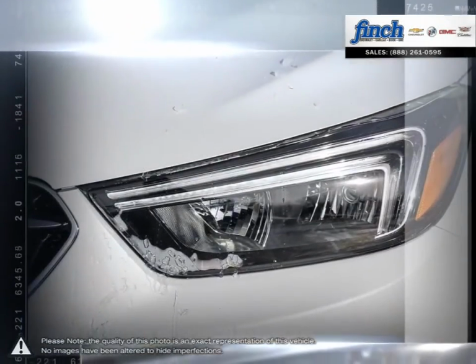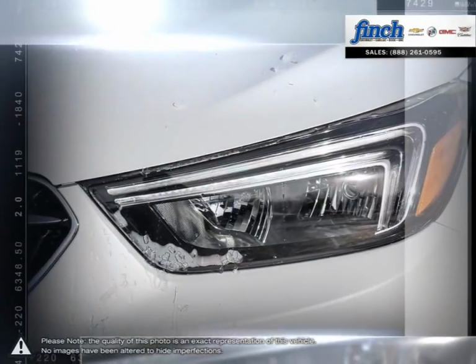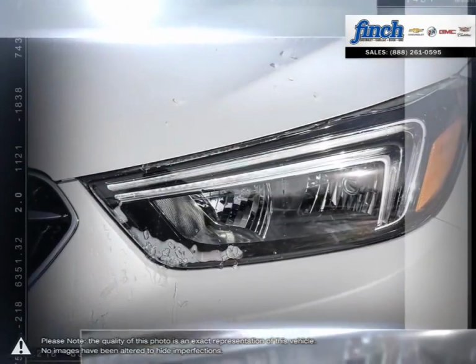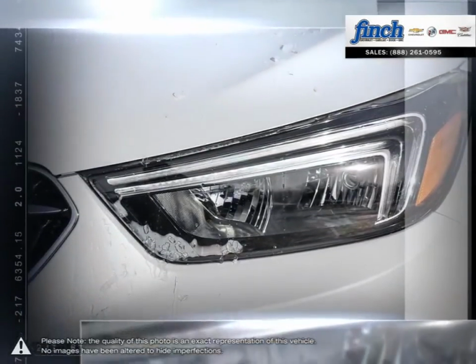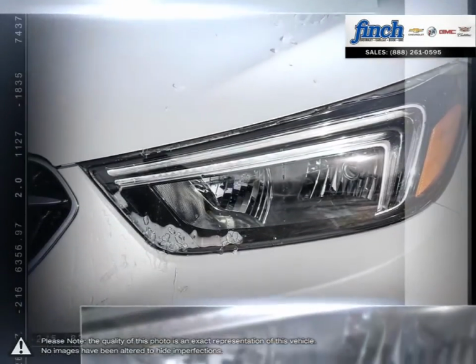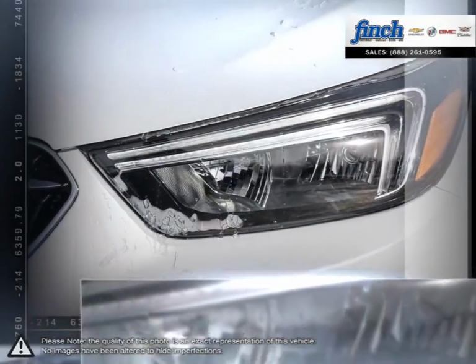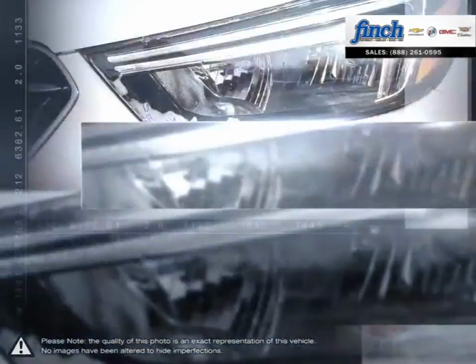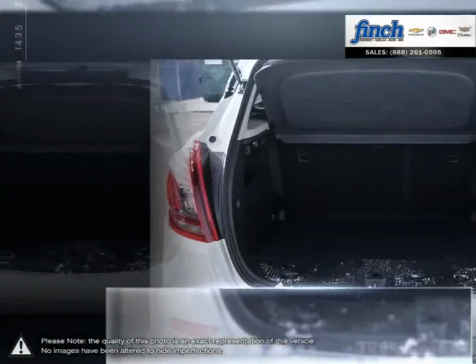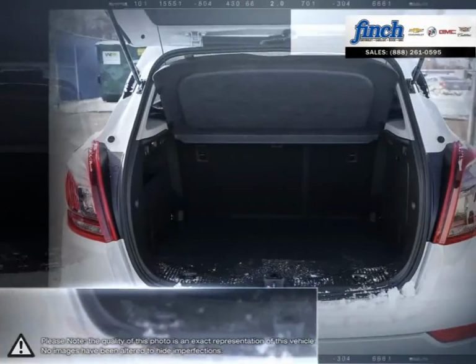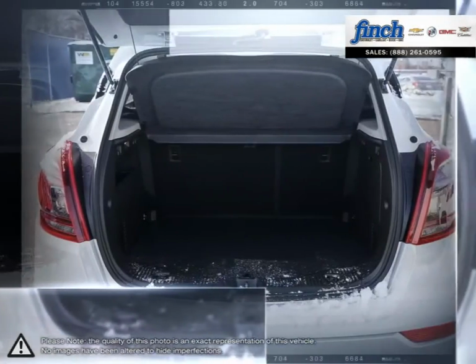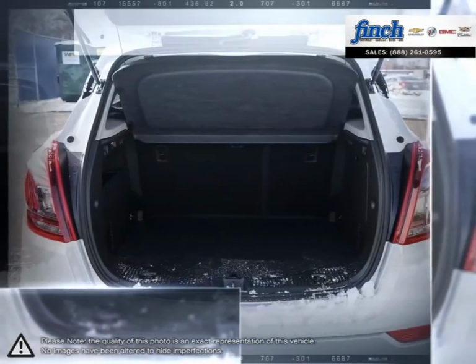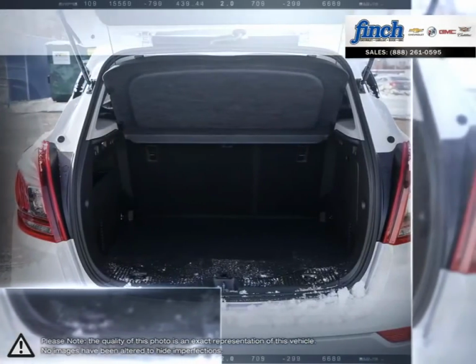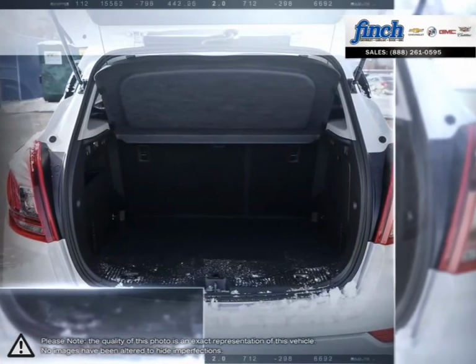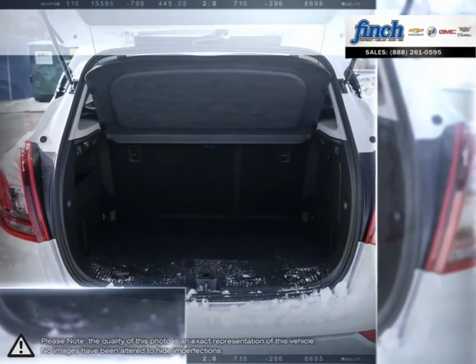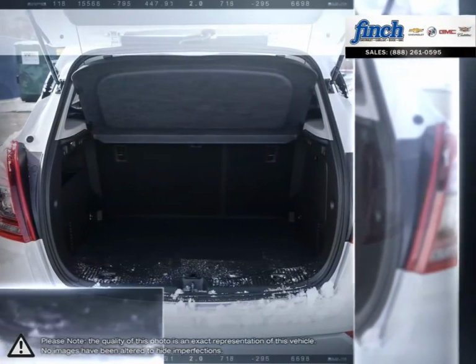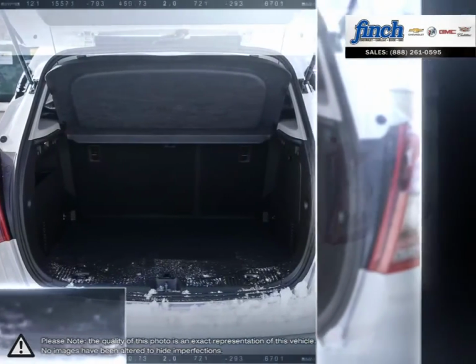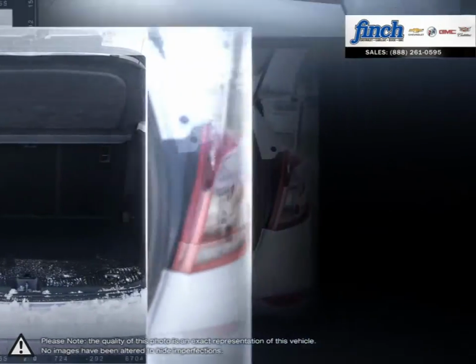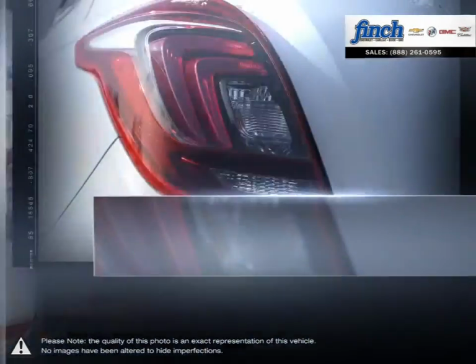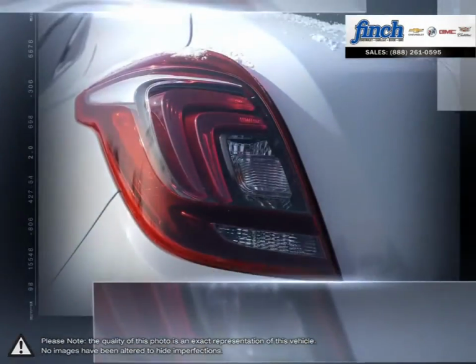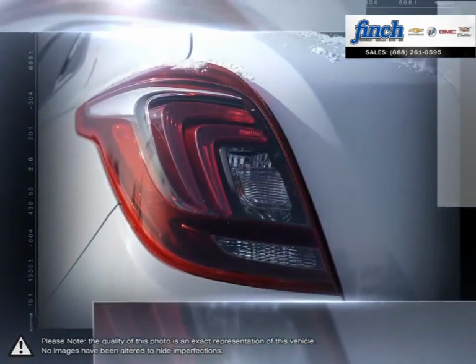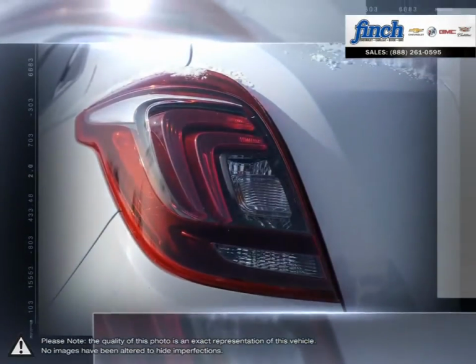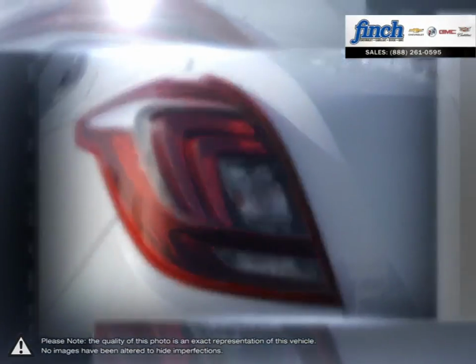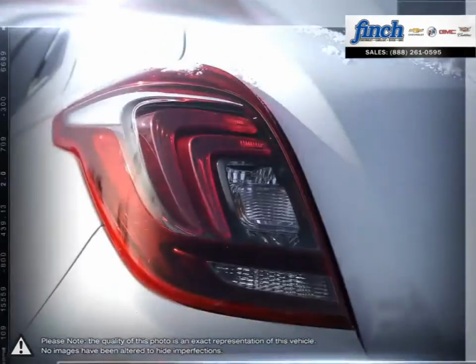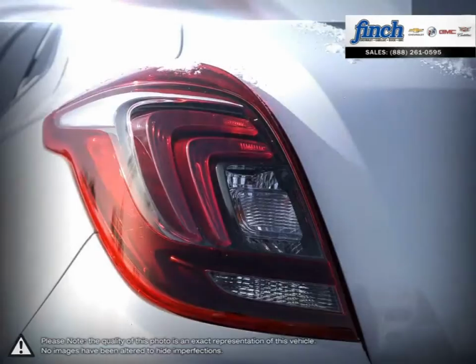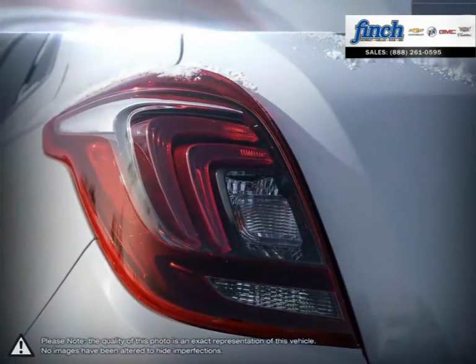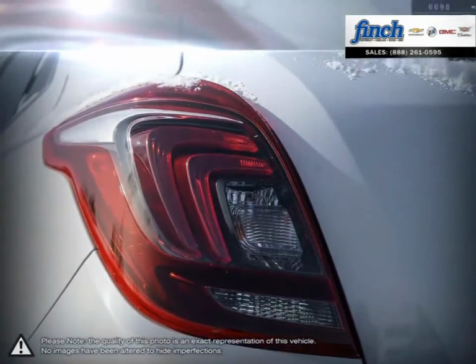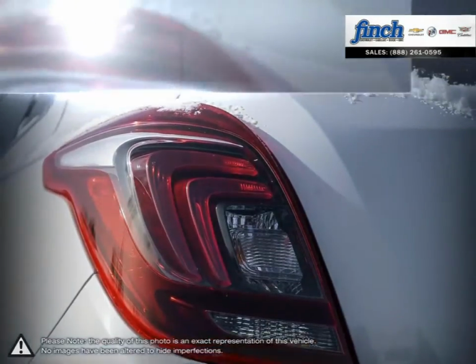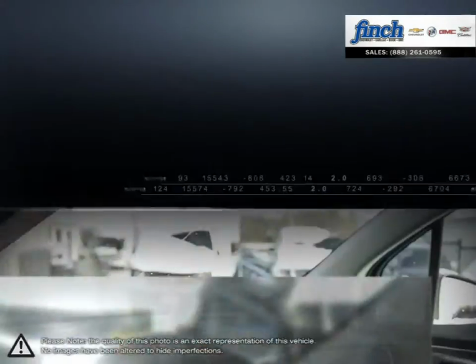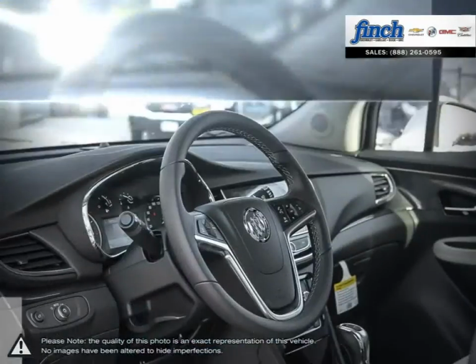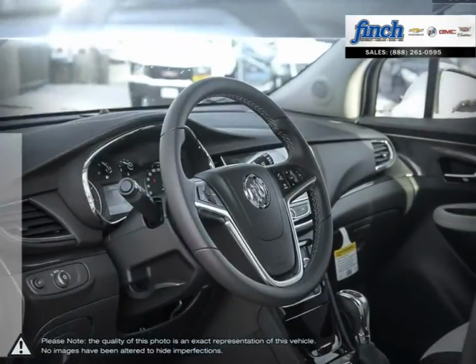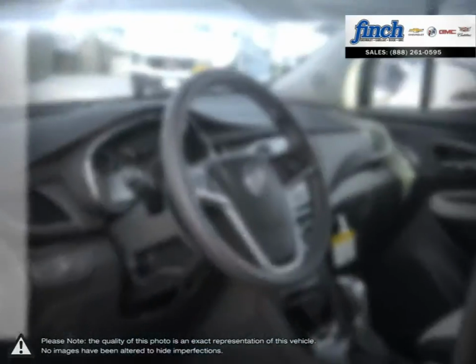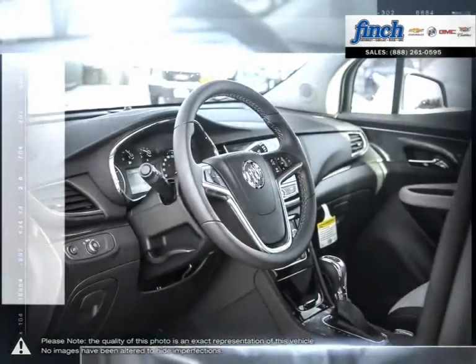It uniquely combines efficient and versatile design with luxury, style, and technology. The result is a vehicle perfectly suited to an active, spontaneous lifestyle.